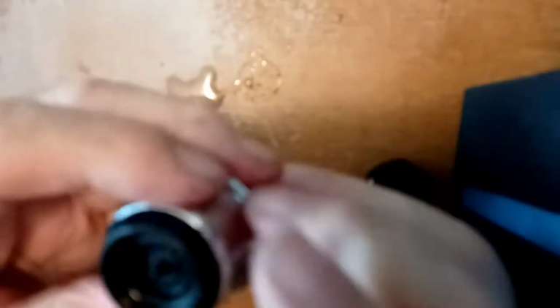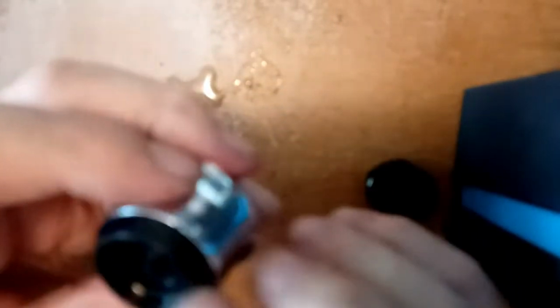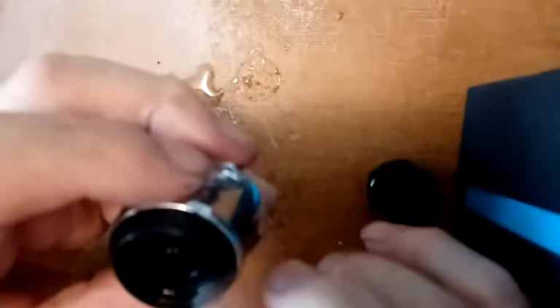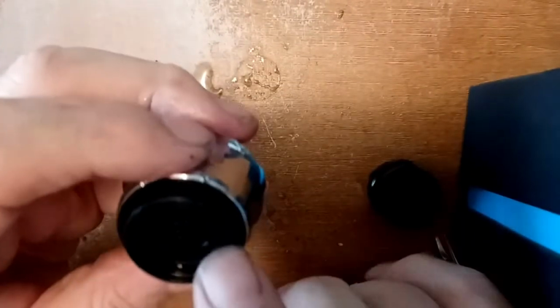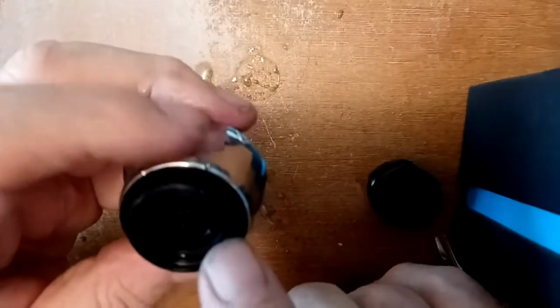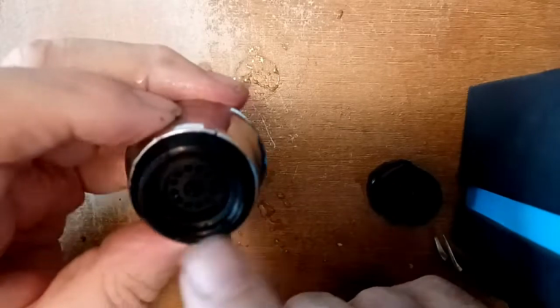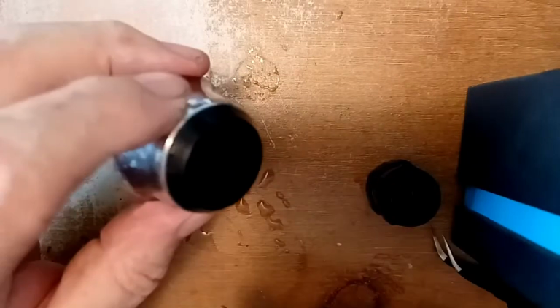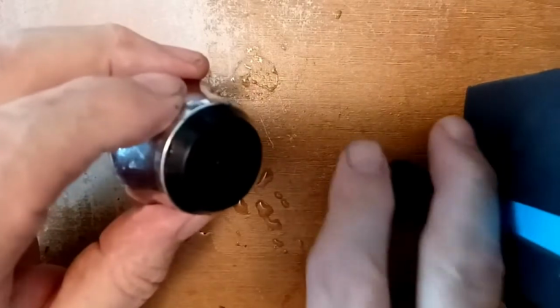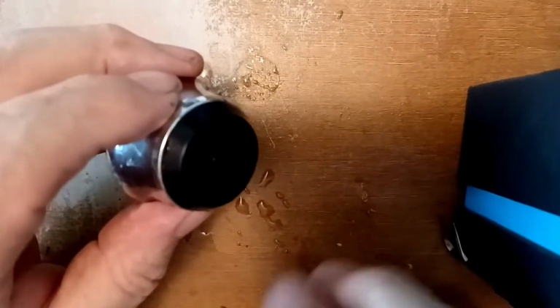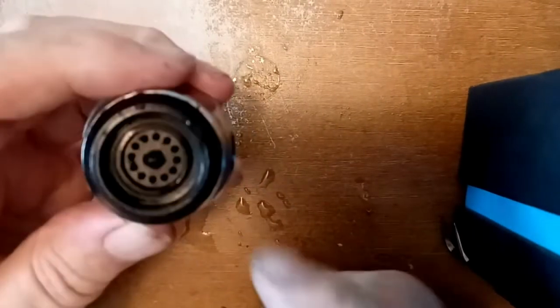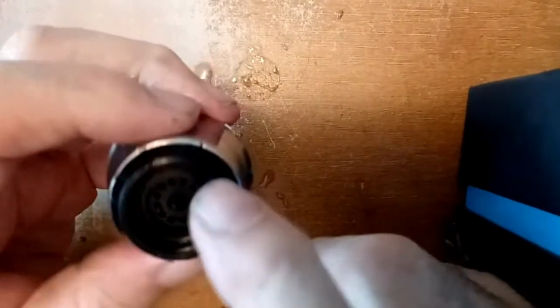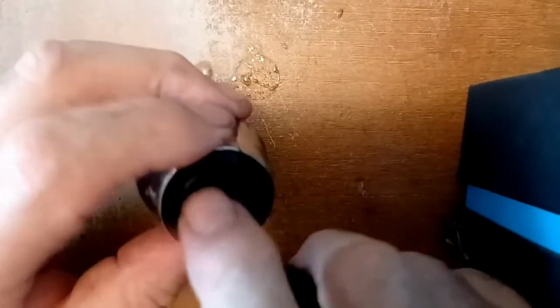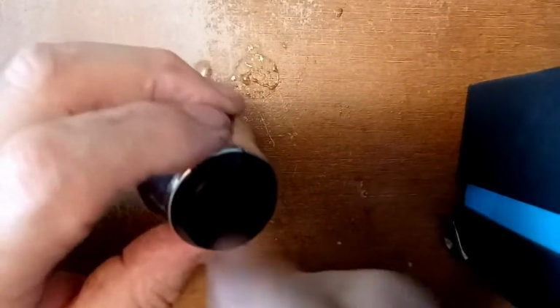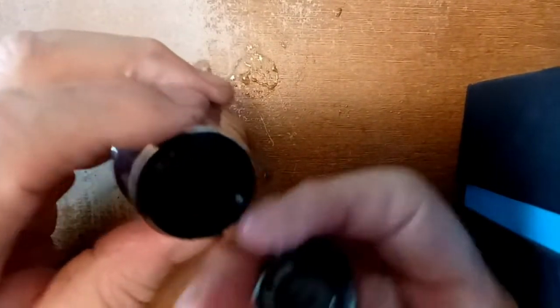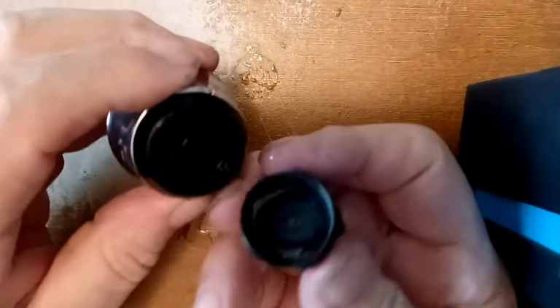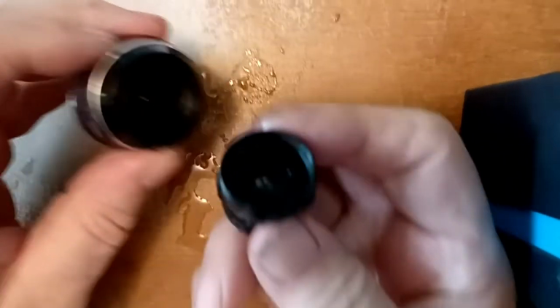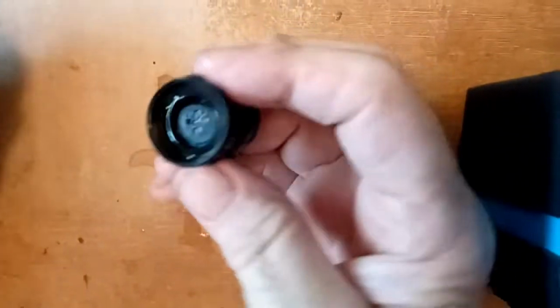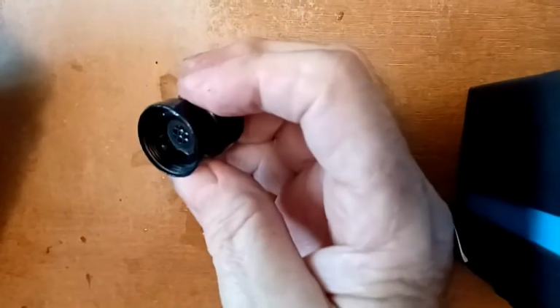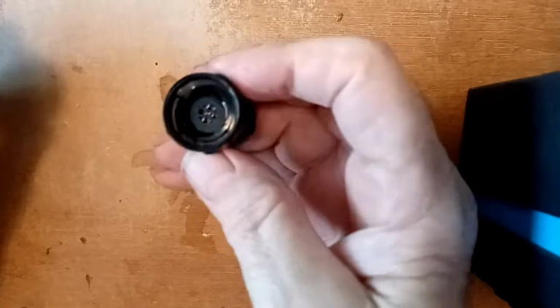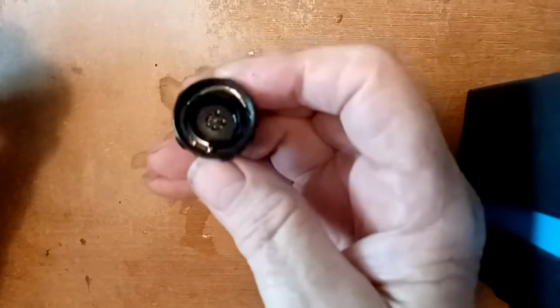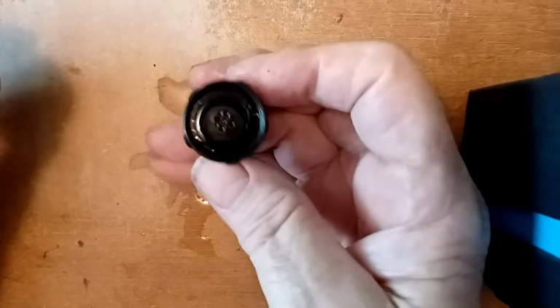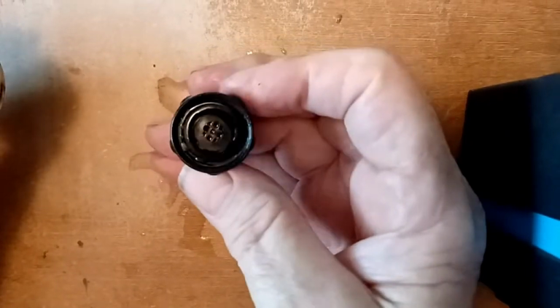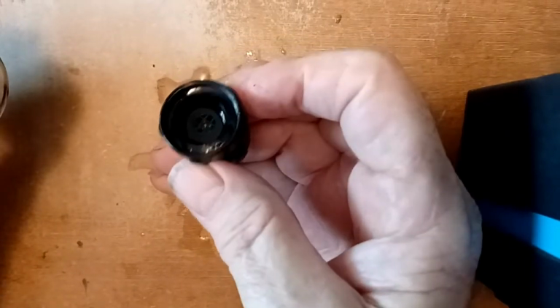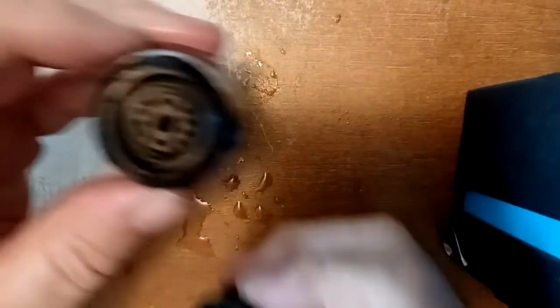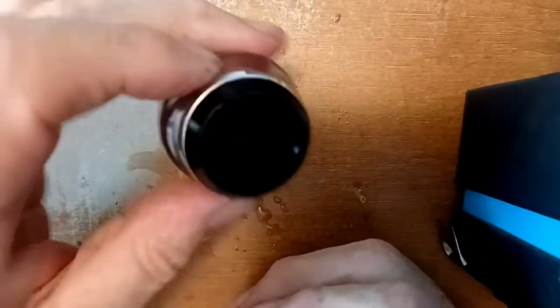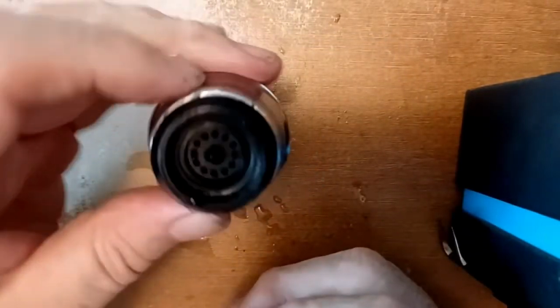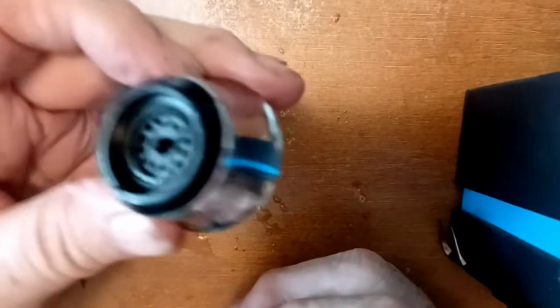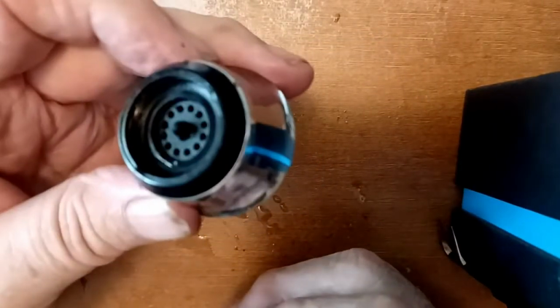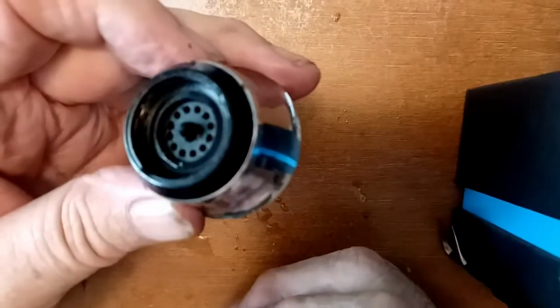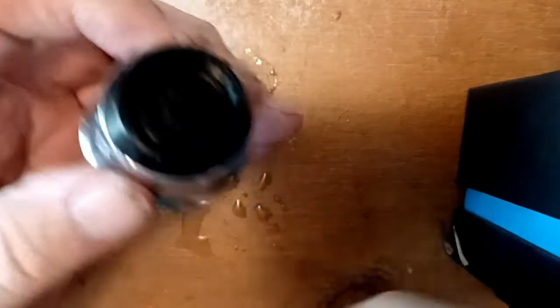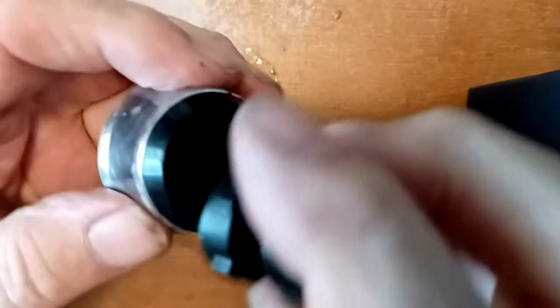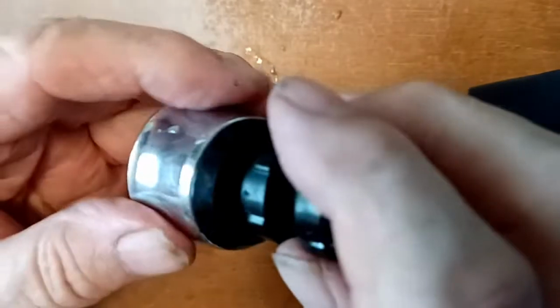It wasn't necessarily required to take this other part off, but I did because I wanted to make sure there was nothing under it, so I gave it a good flush as well.